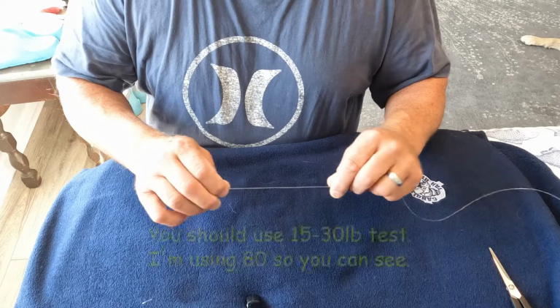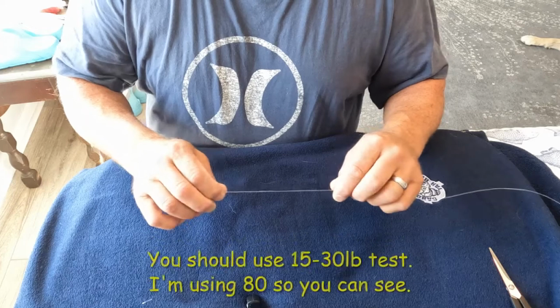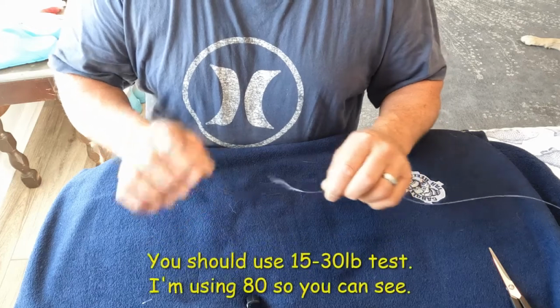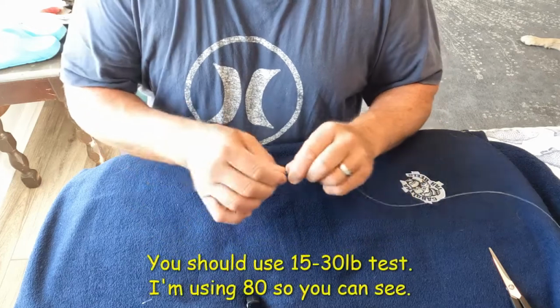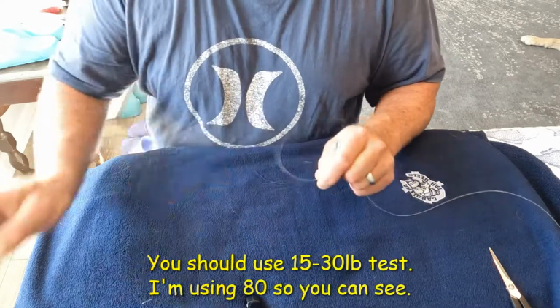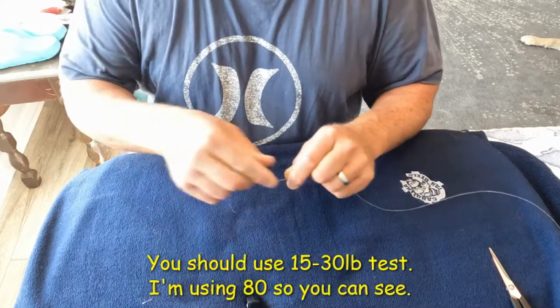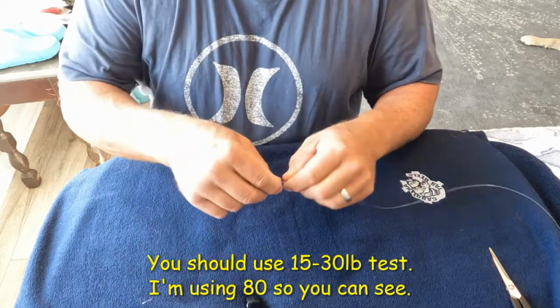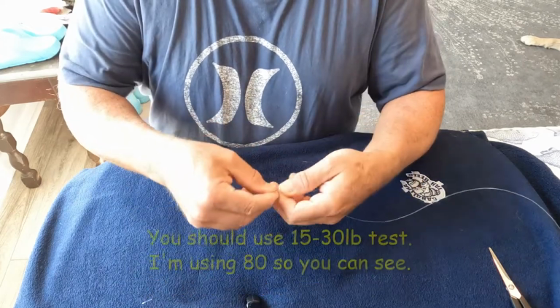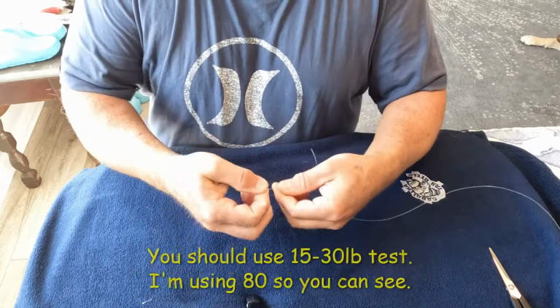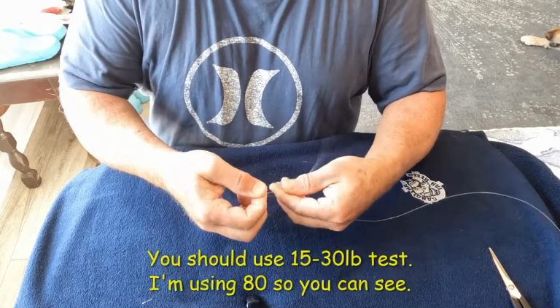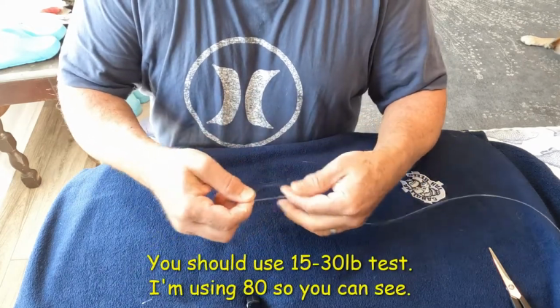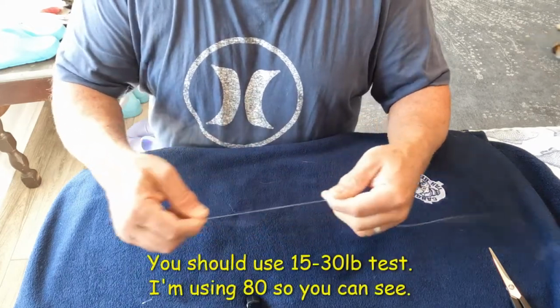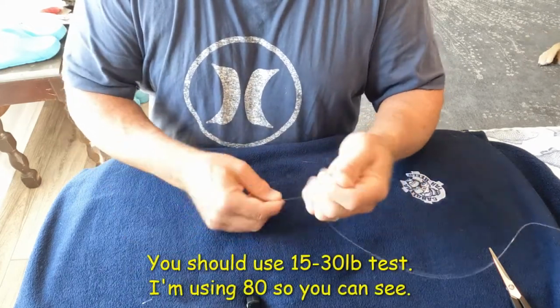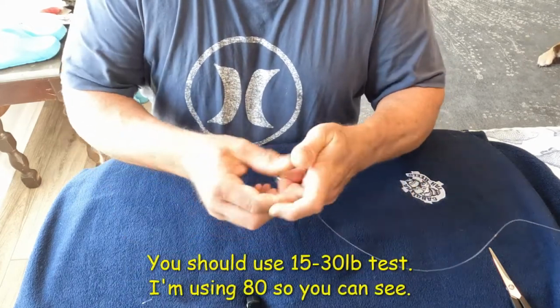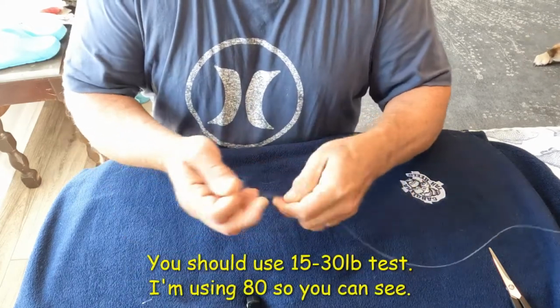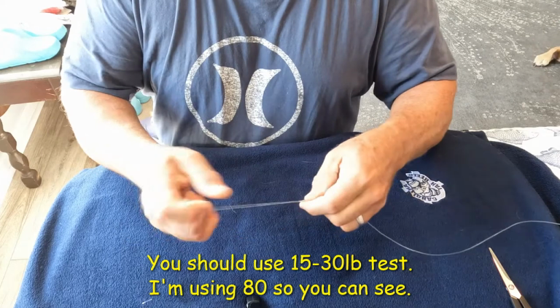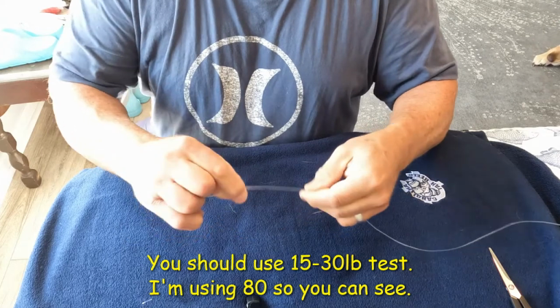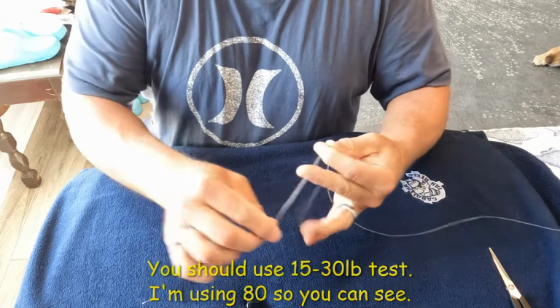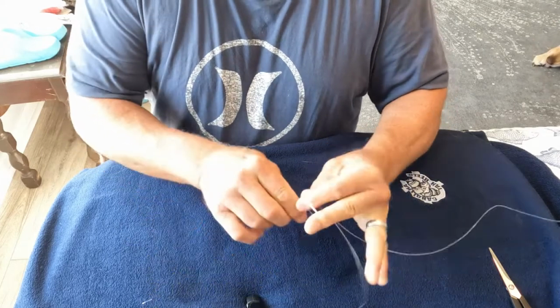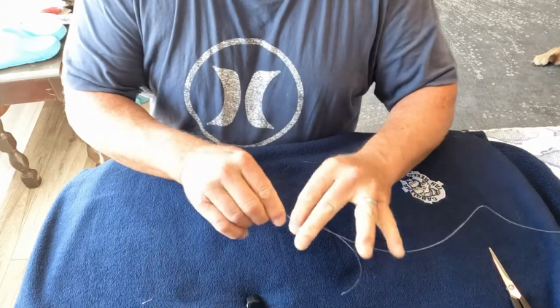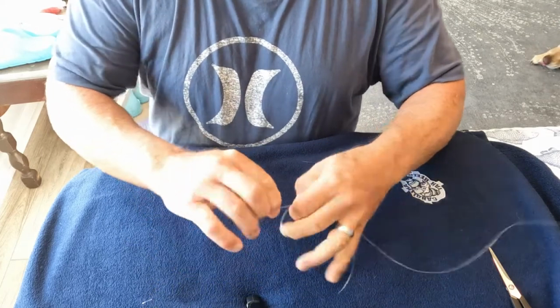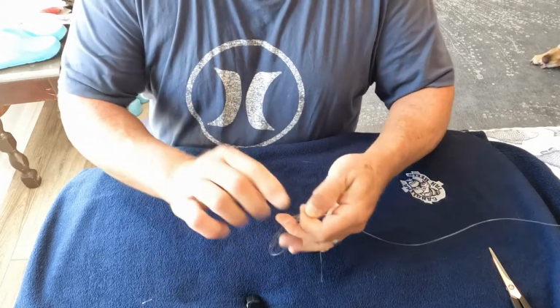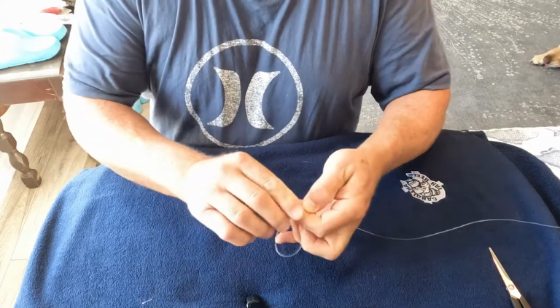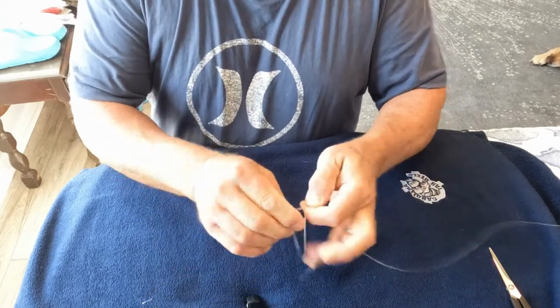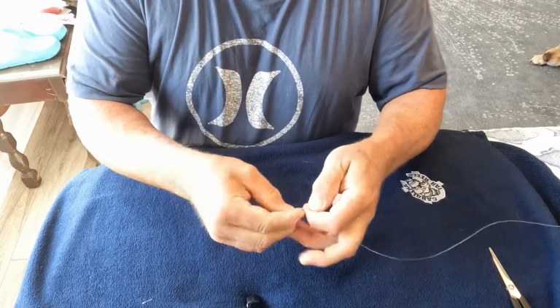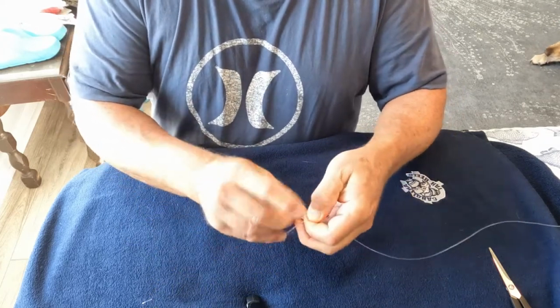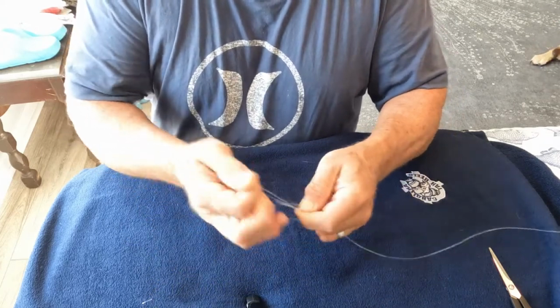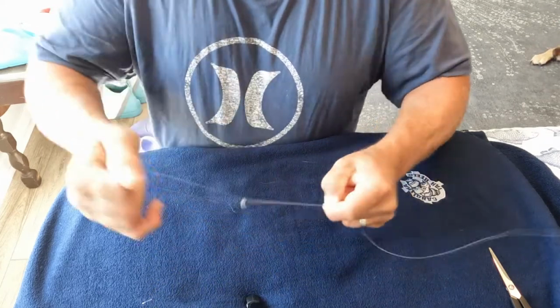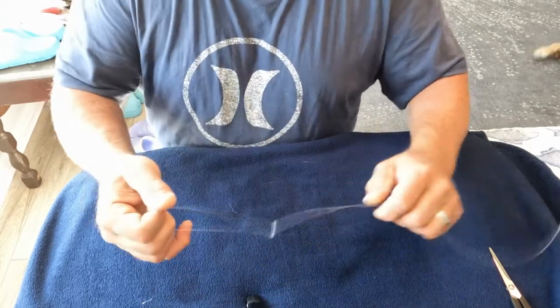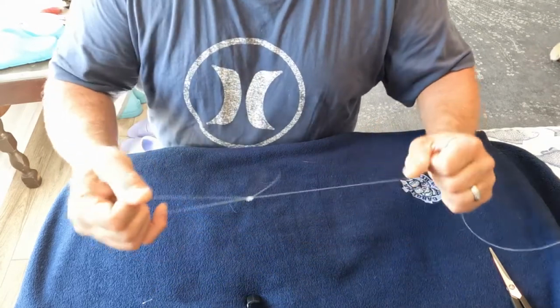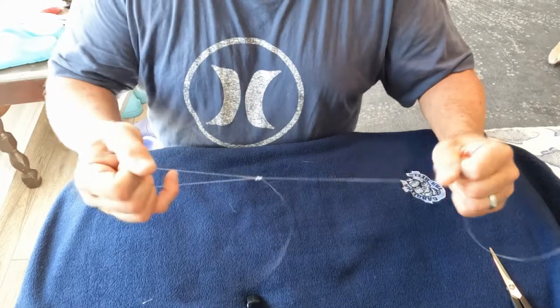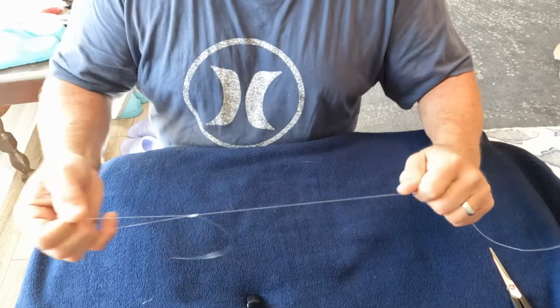I'm using 80 pound test for clarification. We're going to make our sinker loop right now — make a nice size loop, once around the fingers, once through the hole. There's your sinker loop. You'll come back and trim that later.